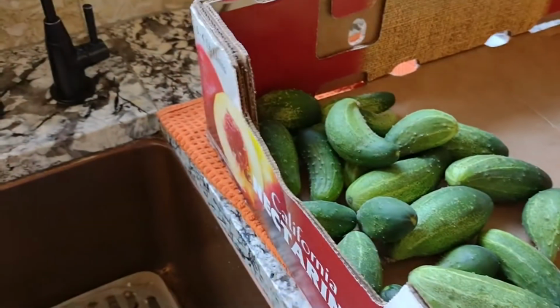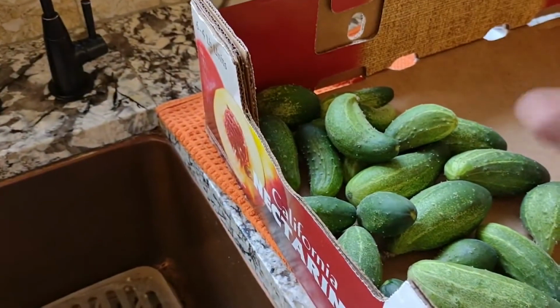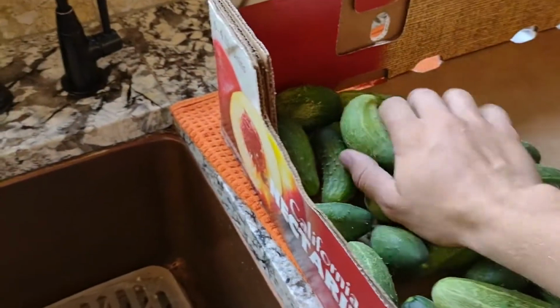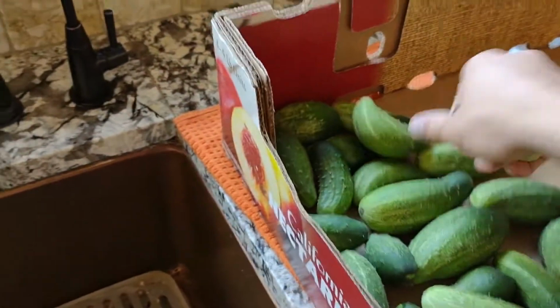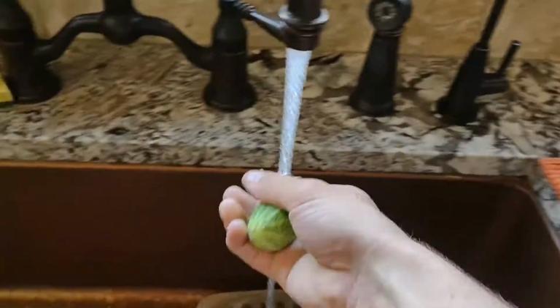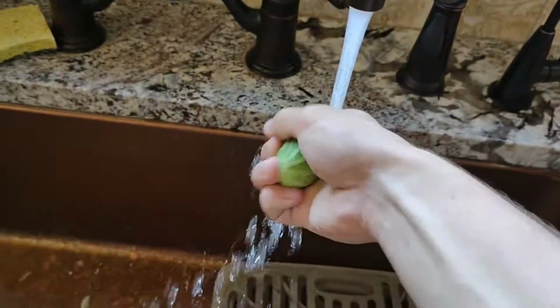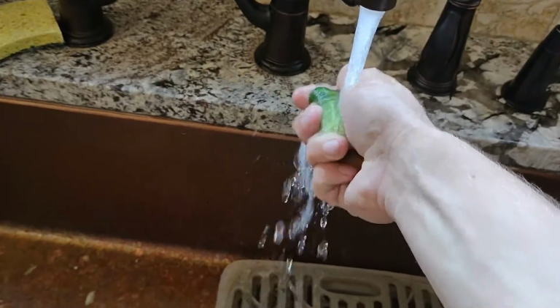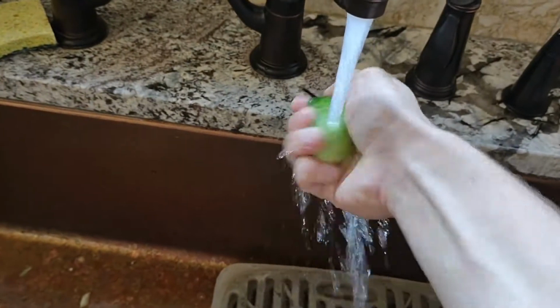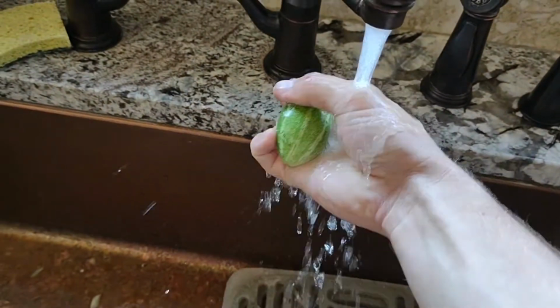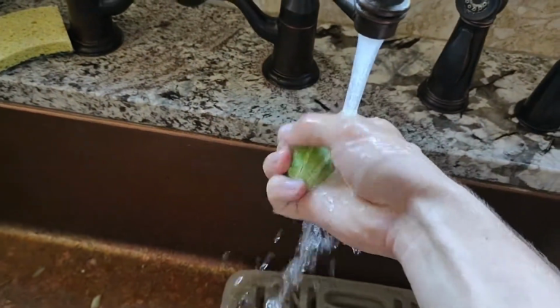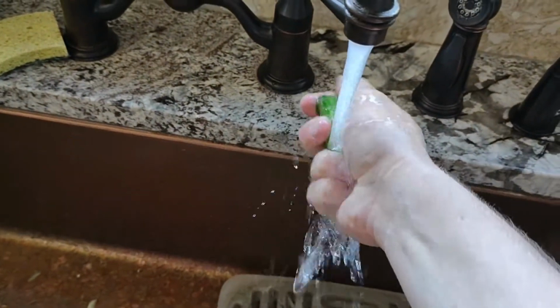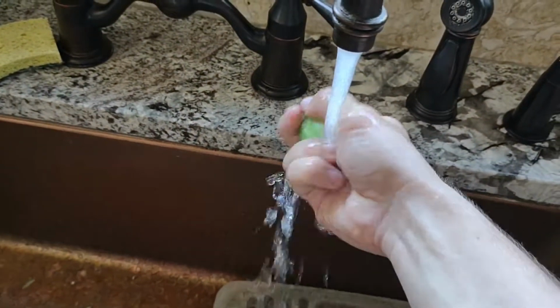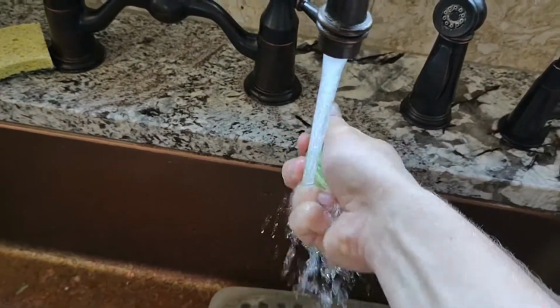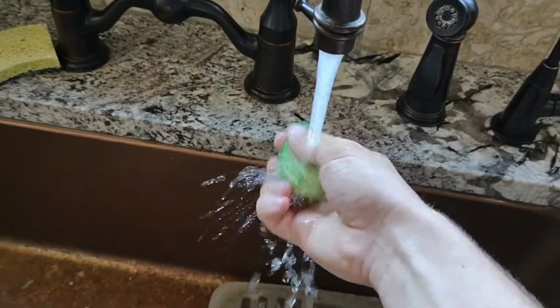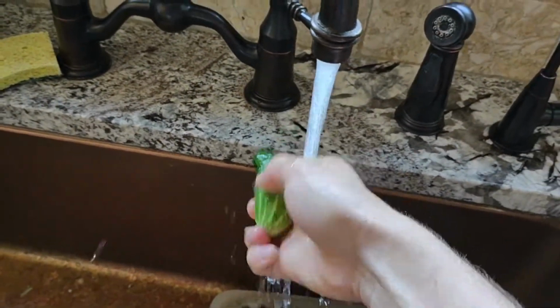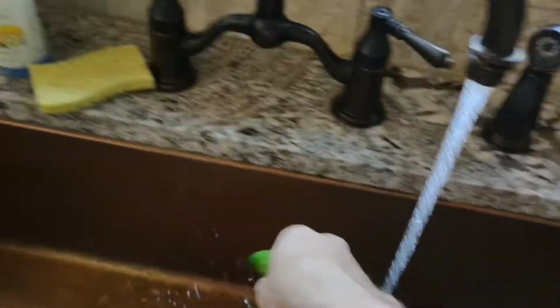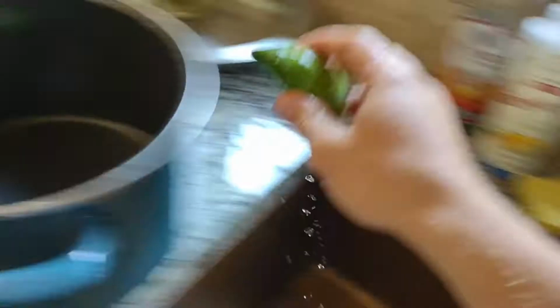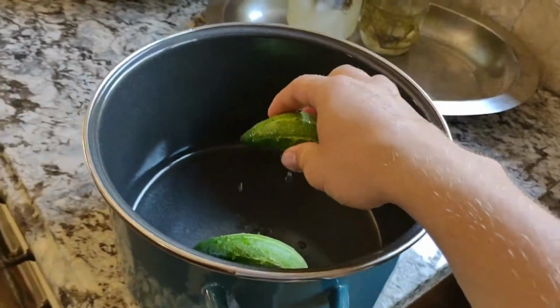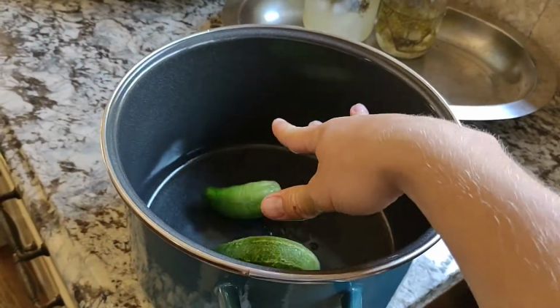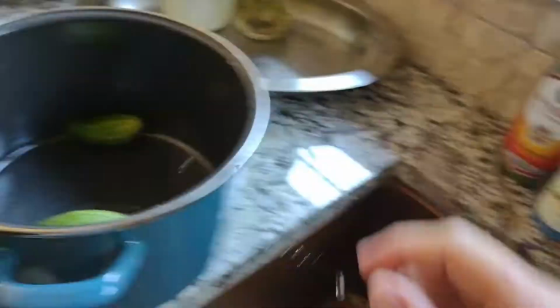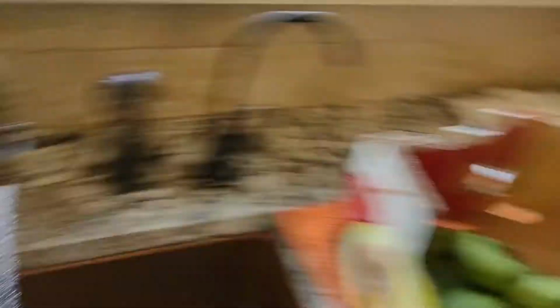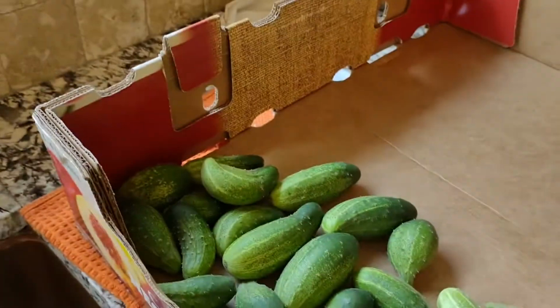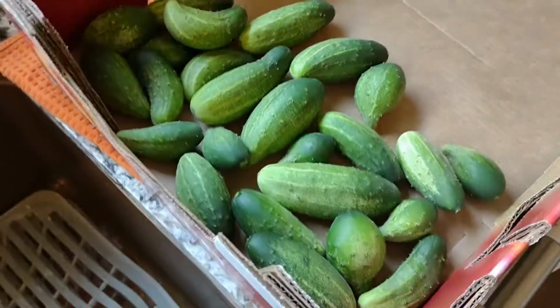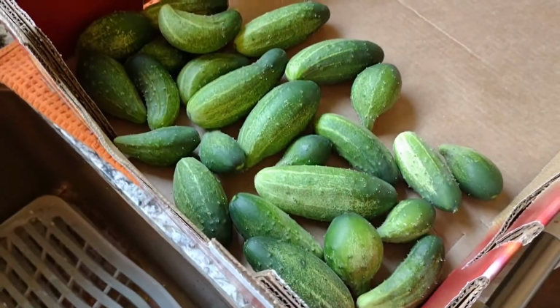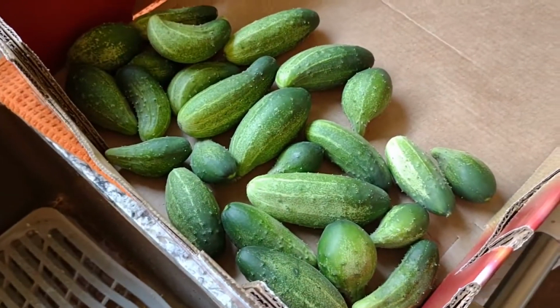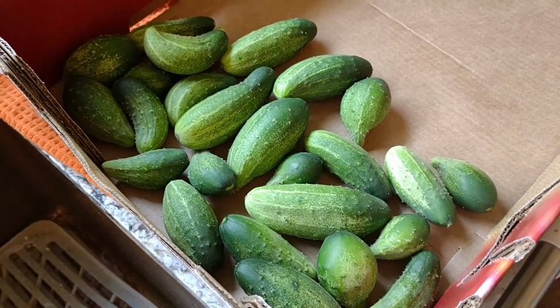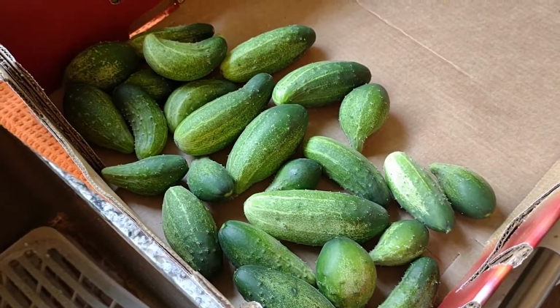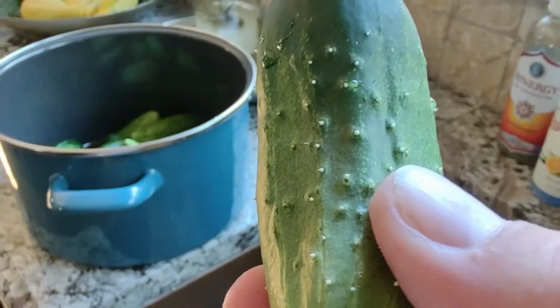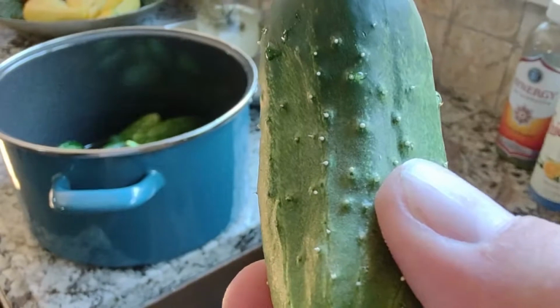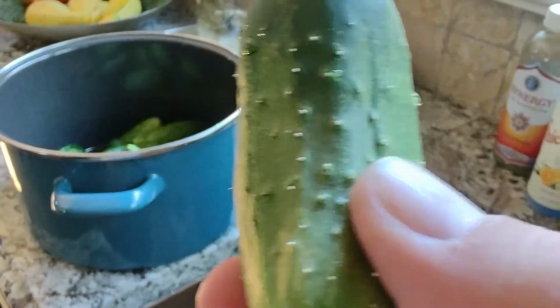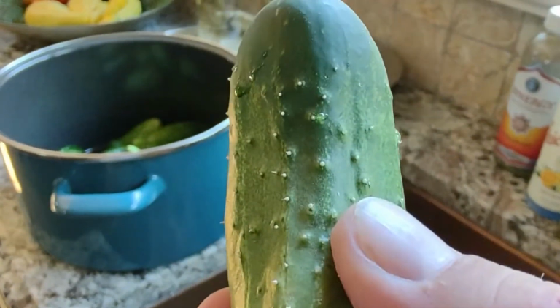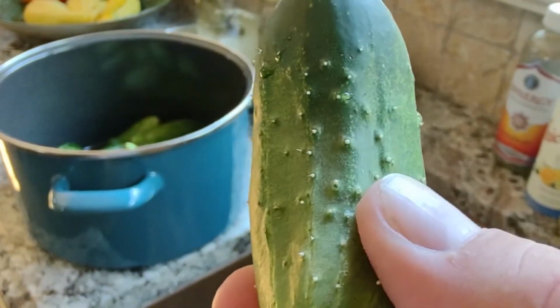Rinse the cucumbers, gently rubbing away any dirt, insects, or other unwanted objects that could be on the cucumbers. Don't neglect to rub off these spiky bits.